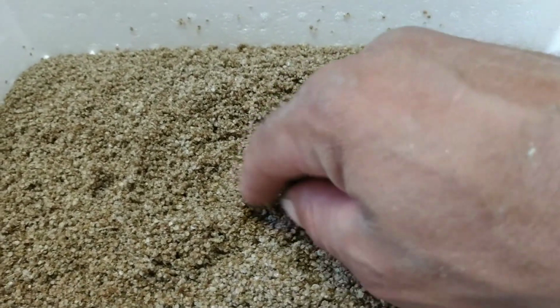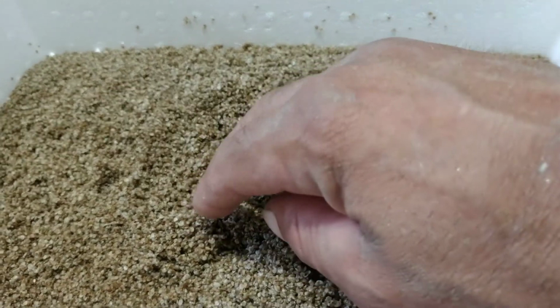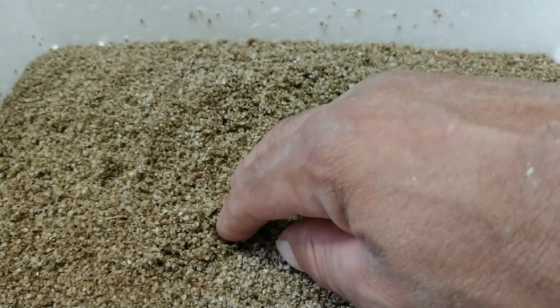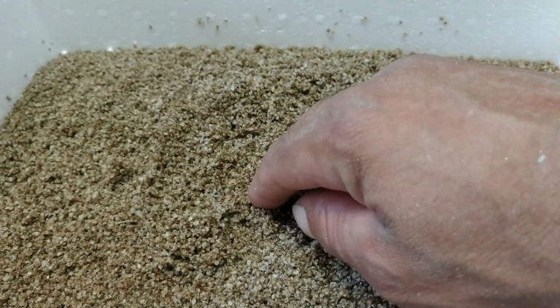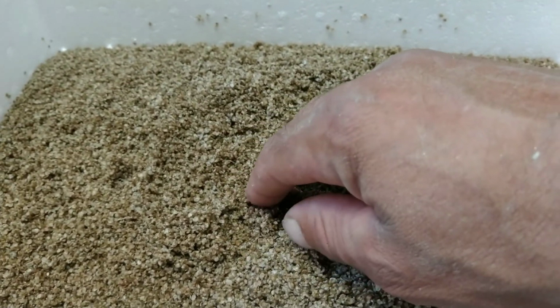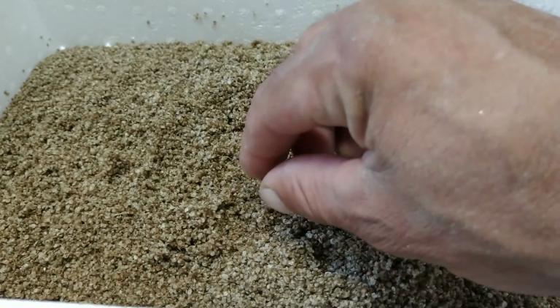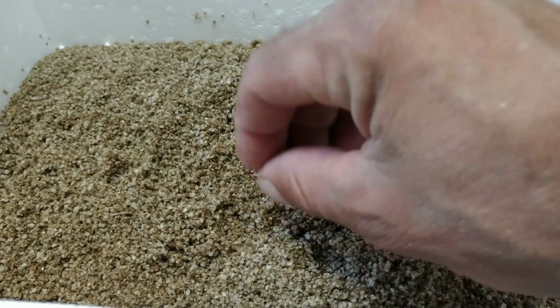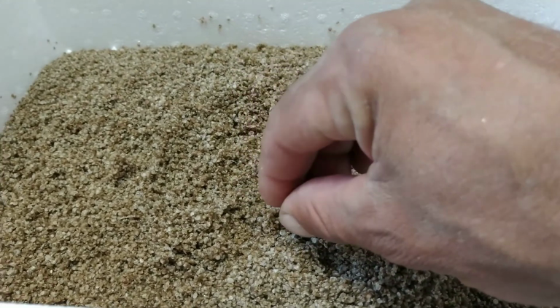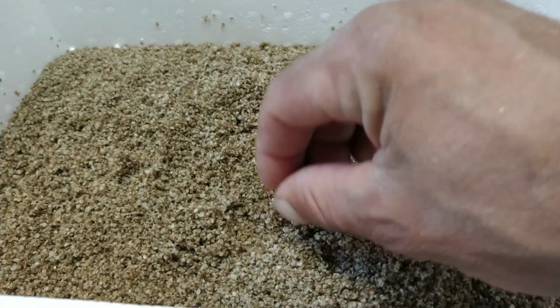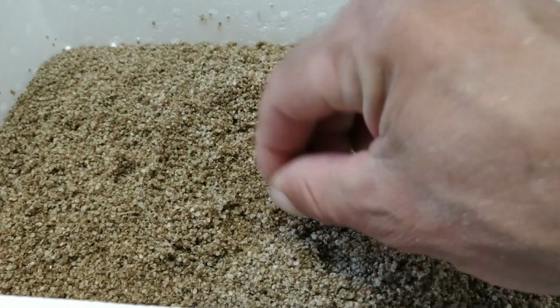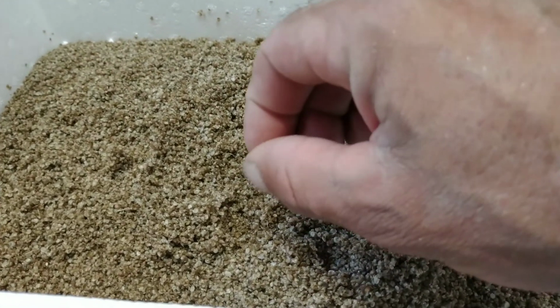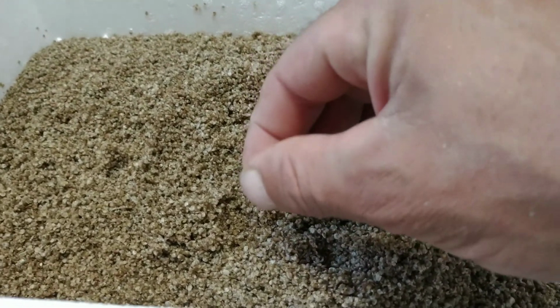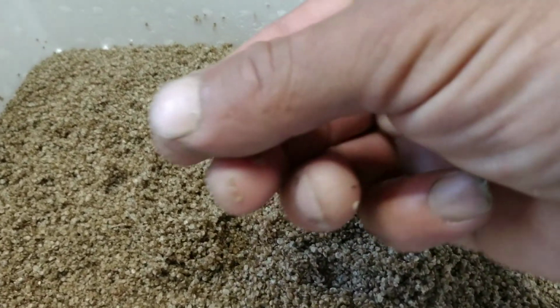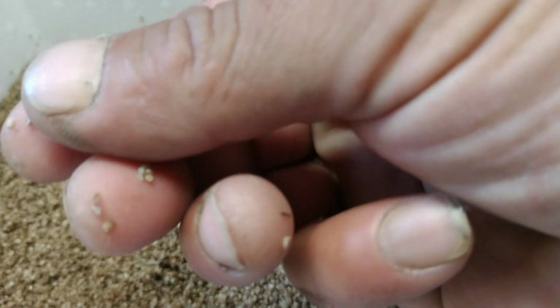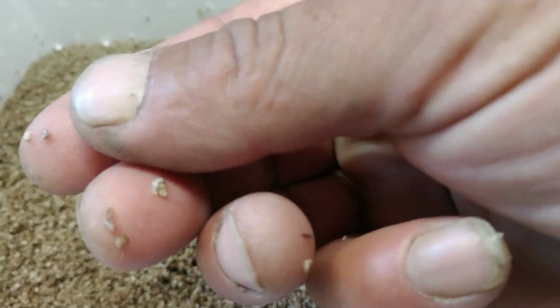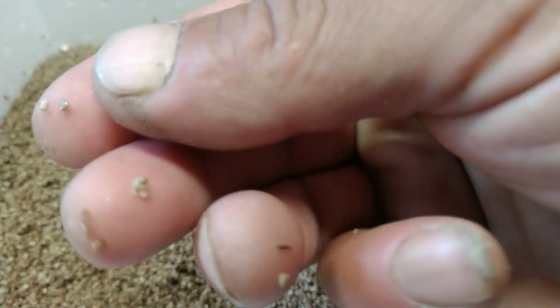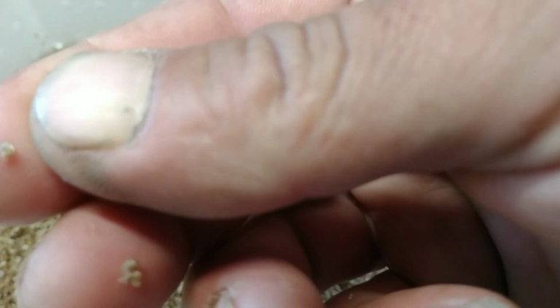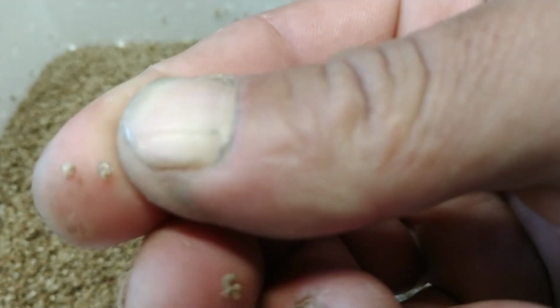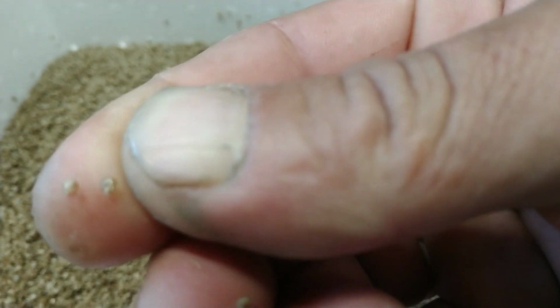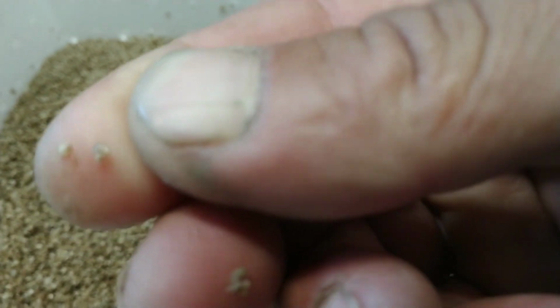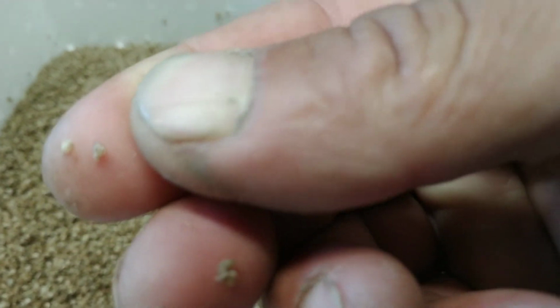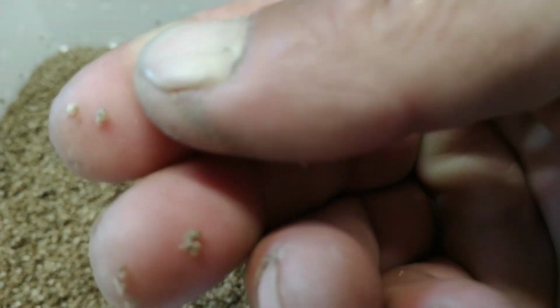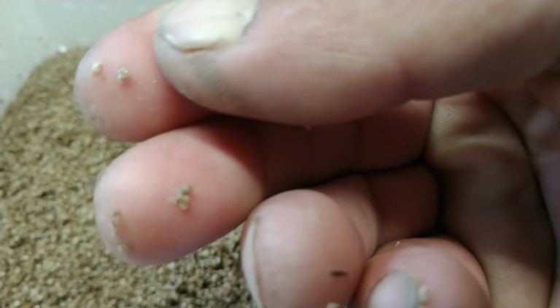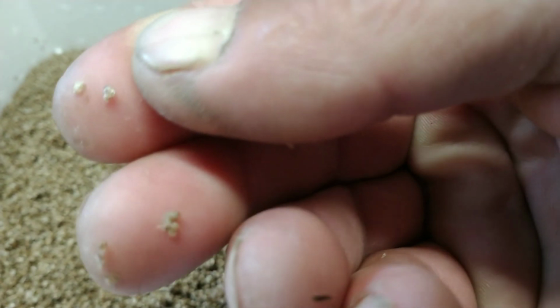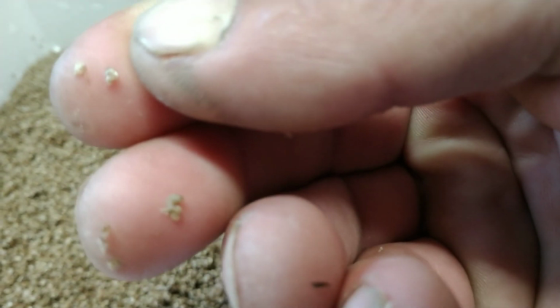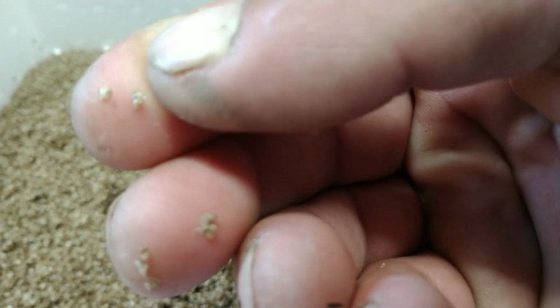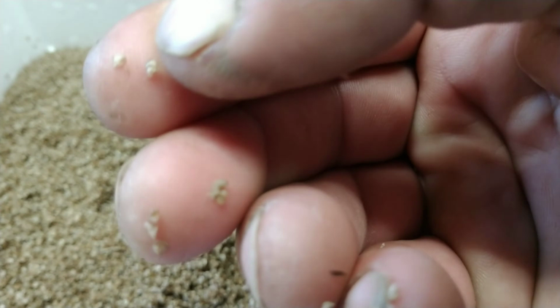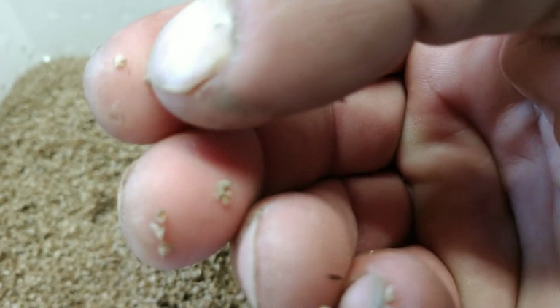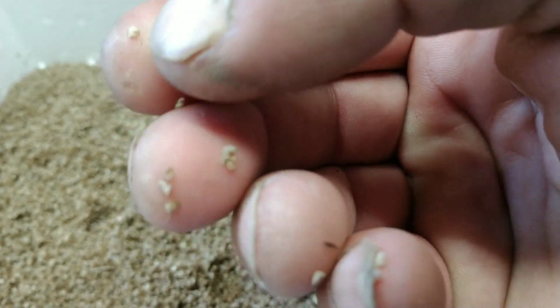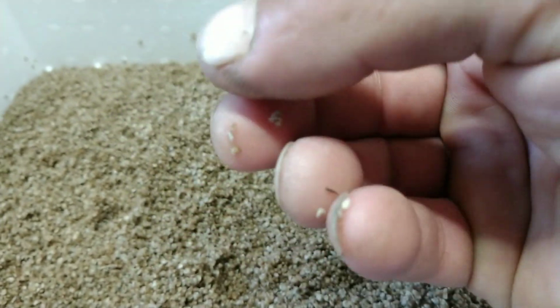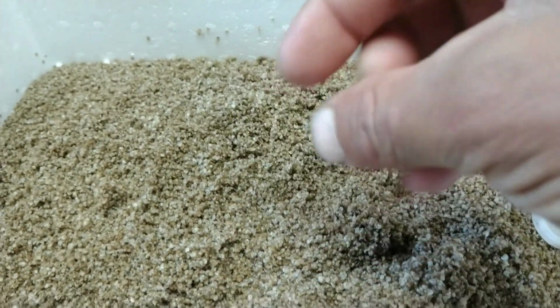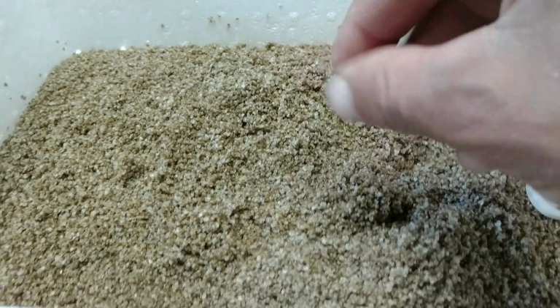These will be put into a protective box with an extremely fine mesh so they don't fall through, and this way they're filtering until they get to the next stage.